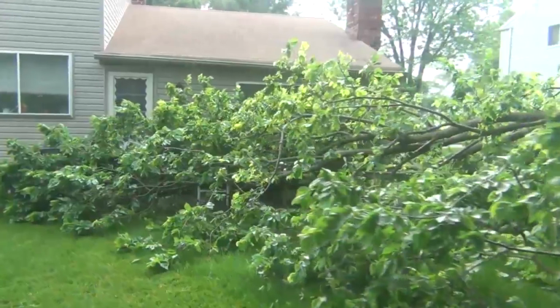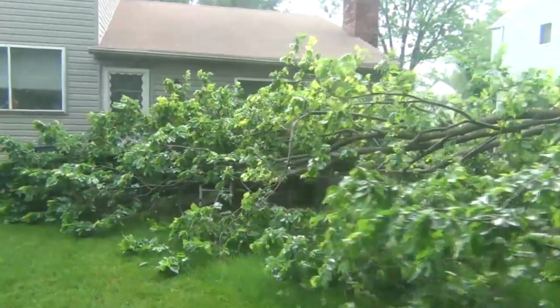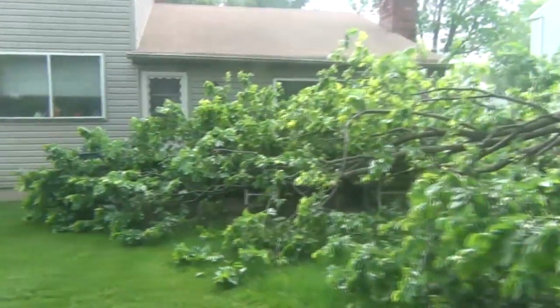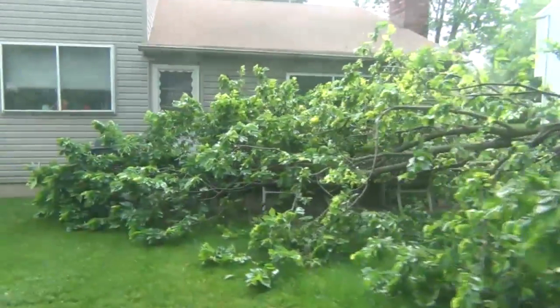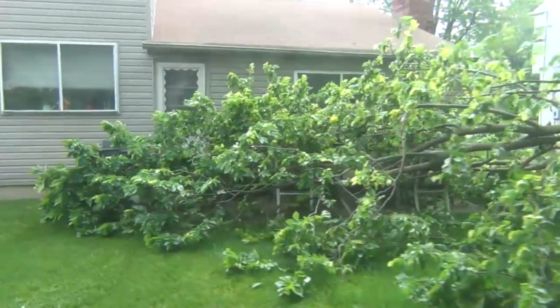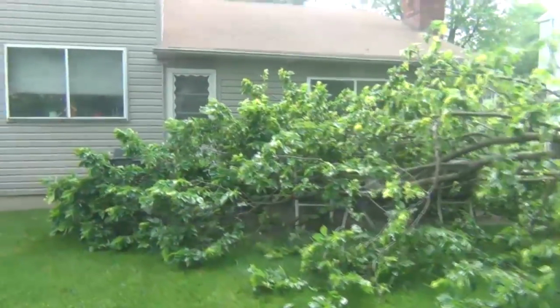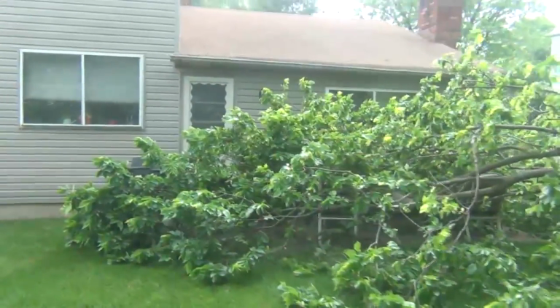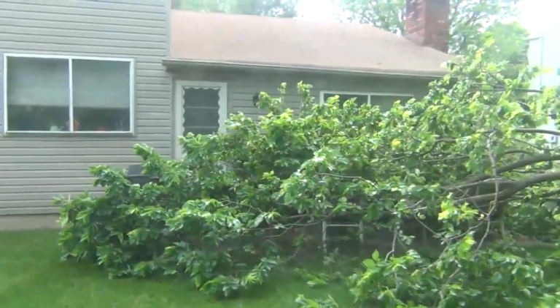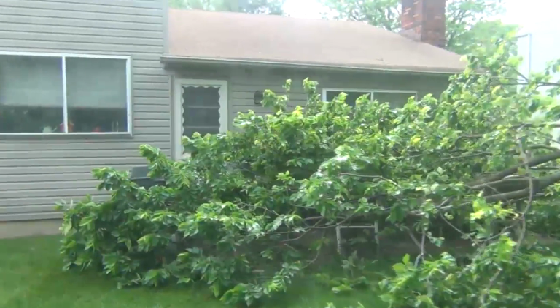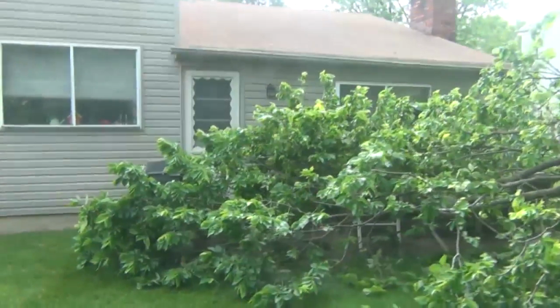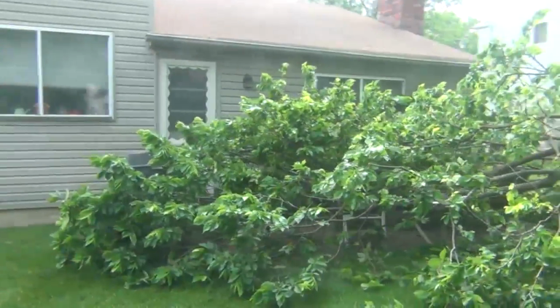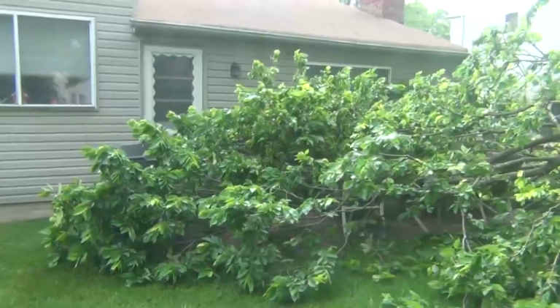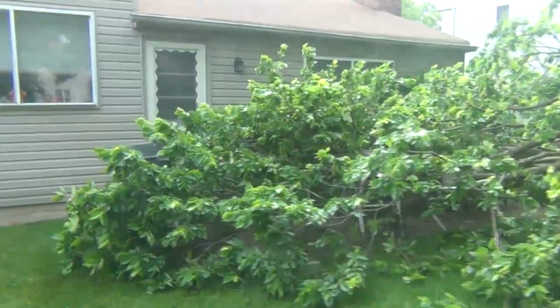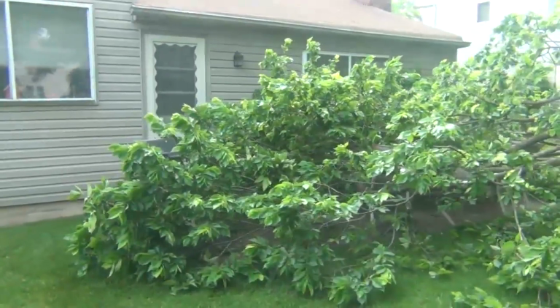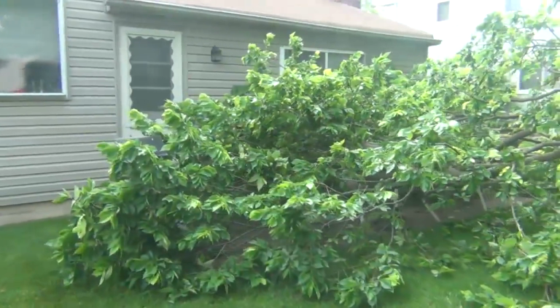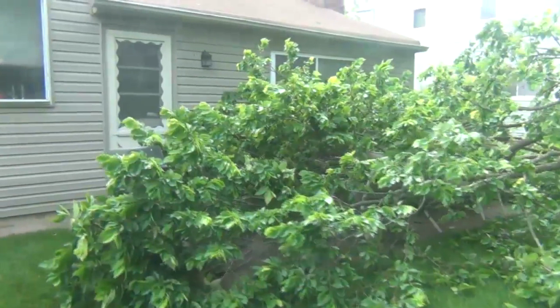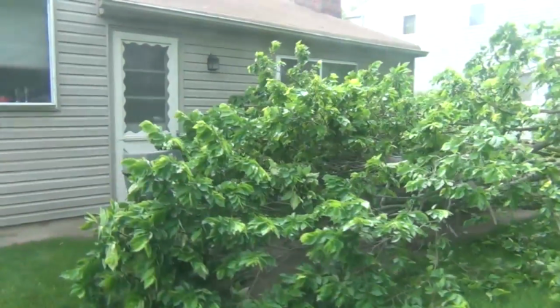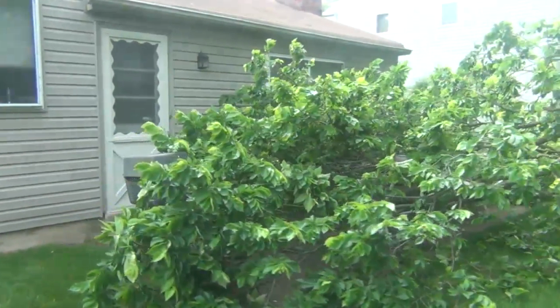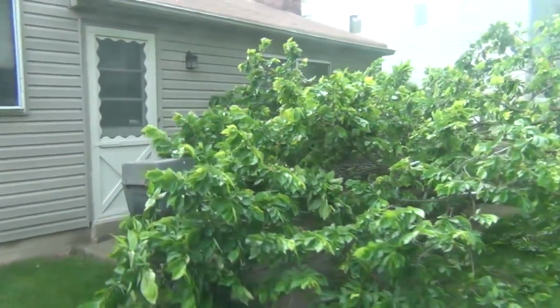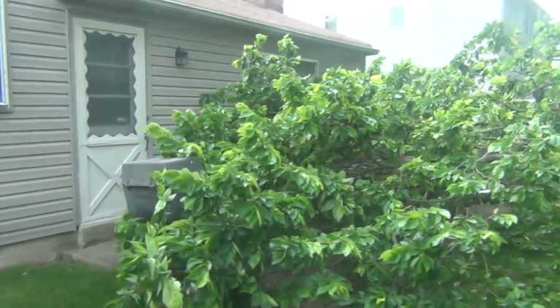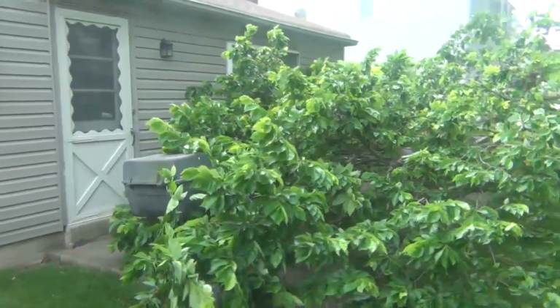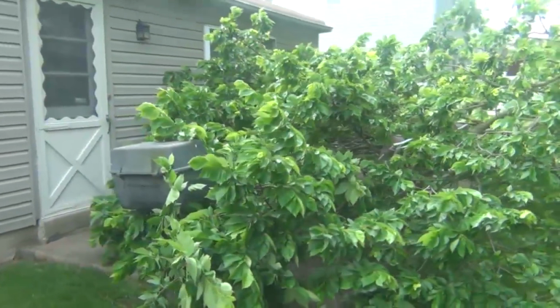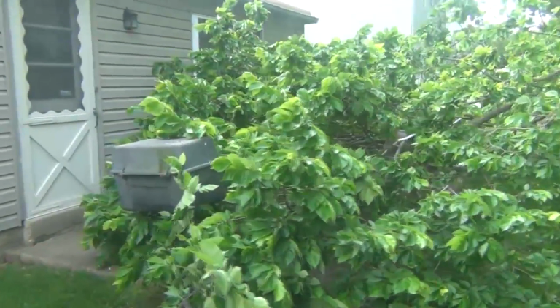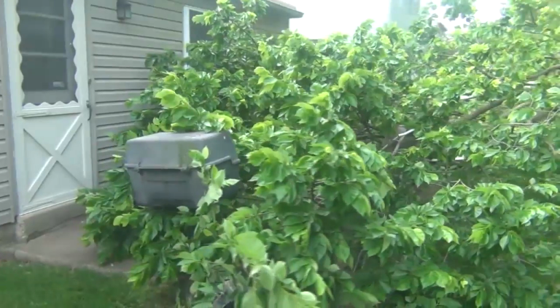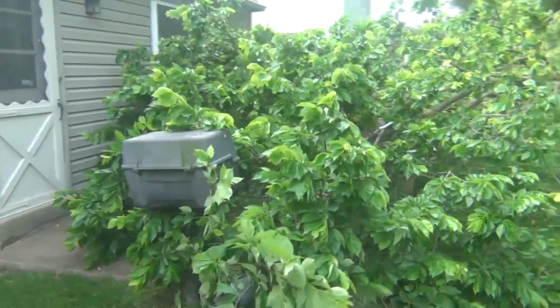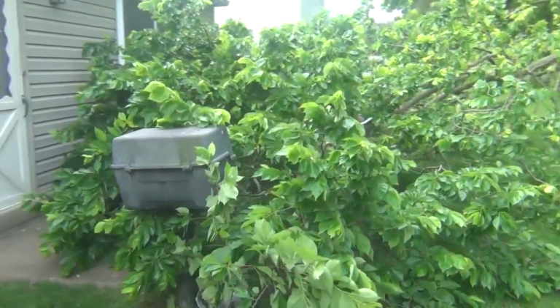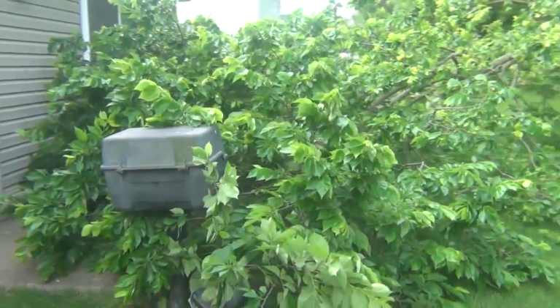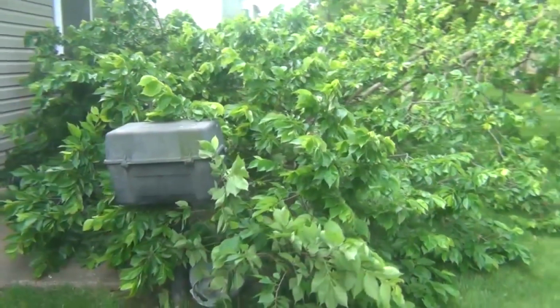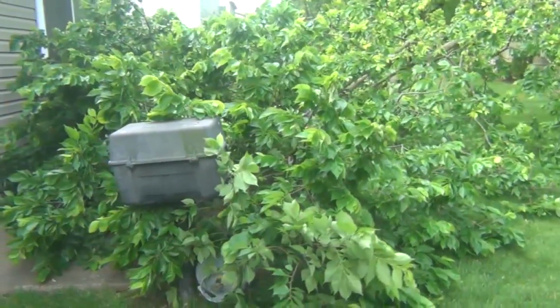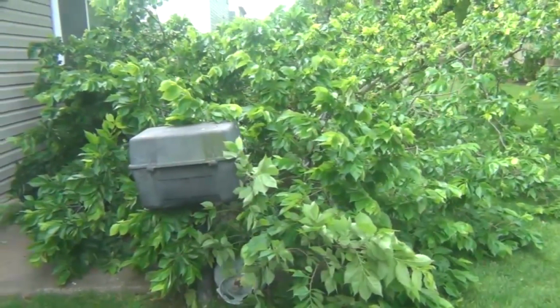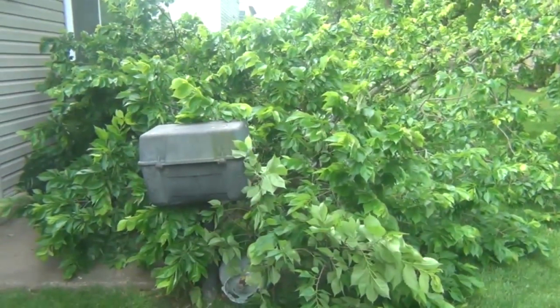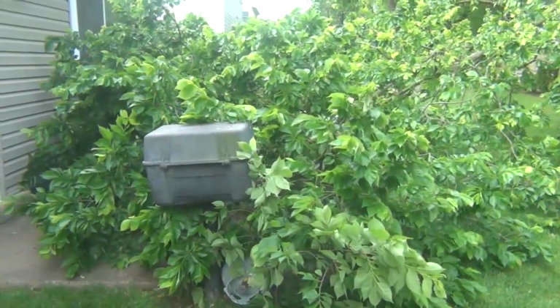But as you can see, no damage. Just a lot of tree sitting in the yard. Even the abandoned gas grill escaped injury, just barely.